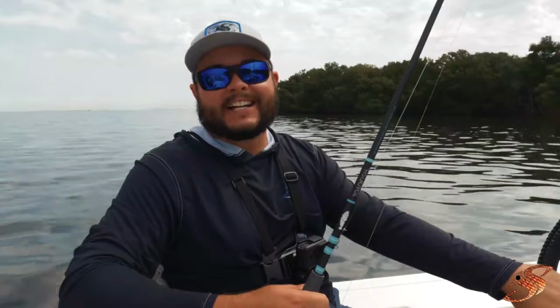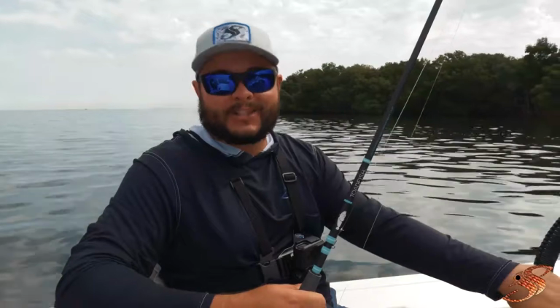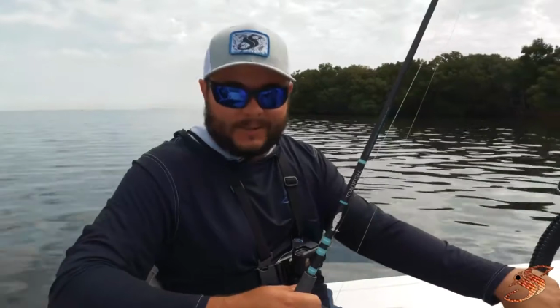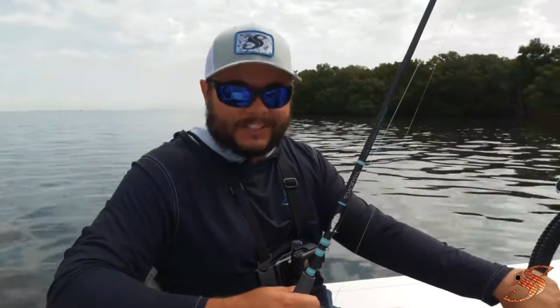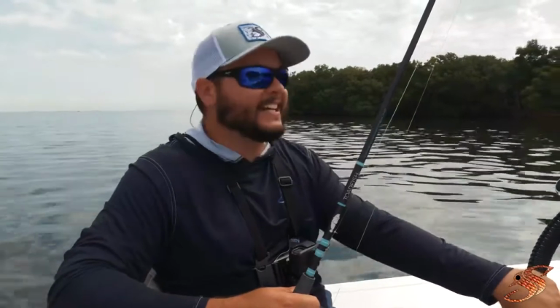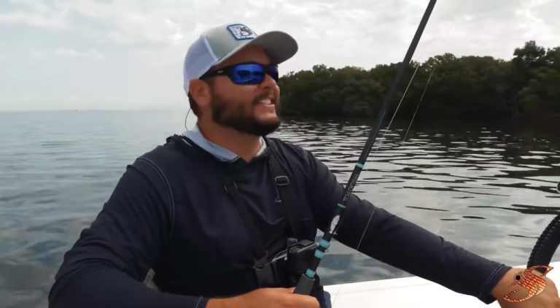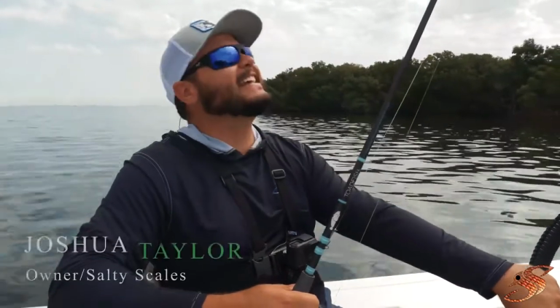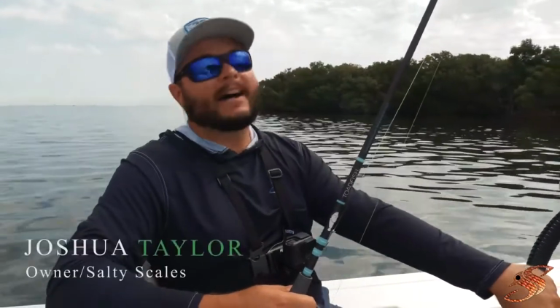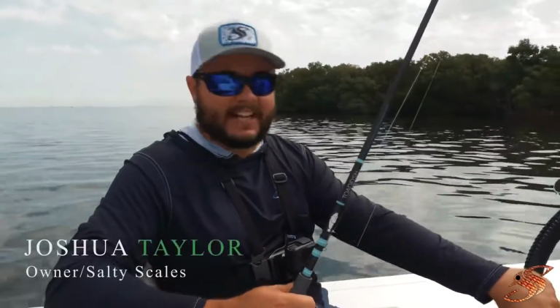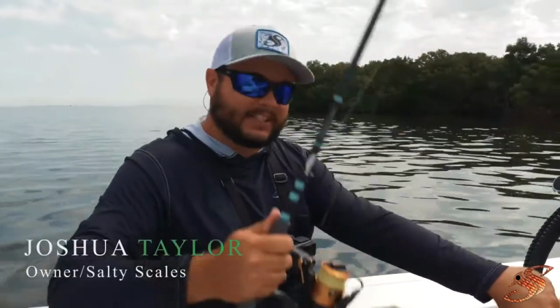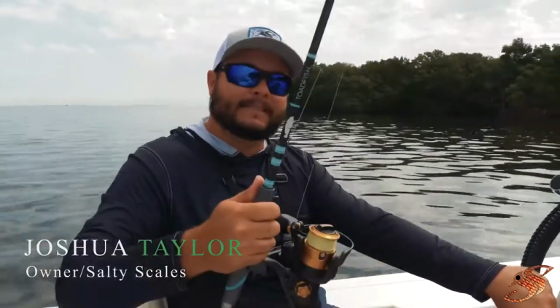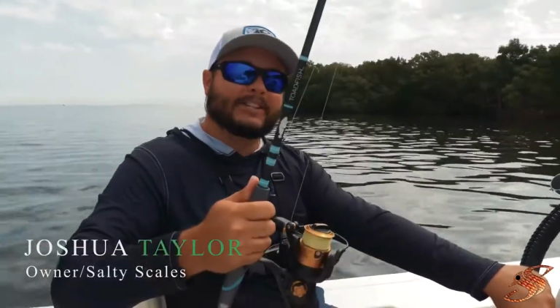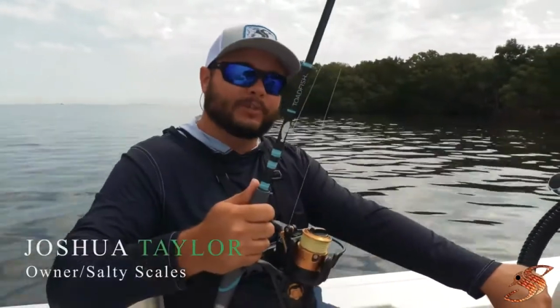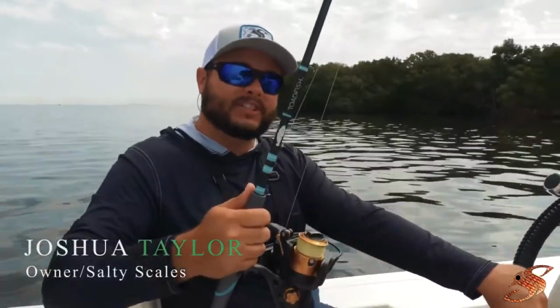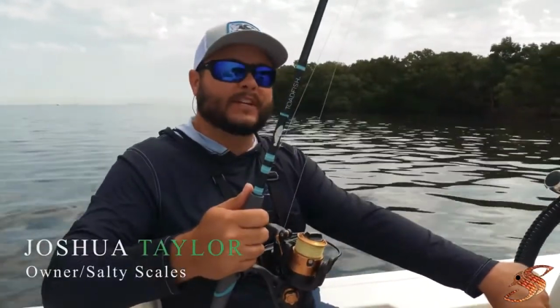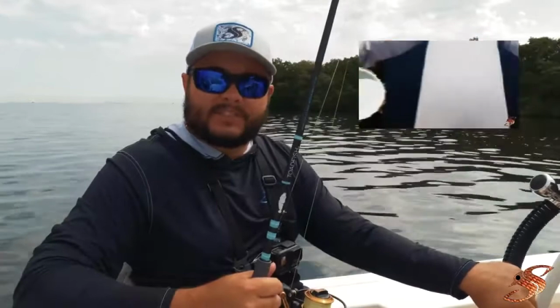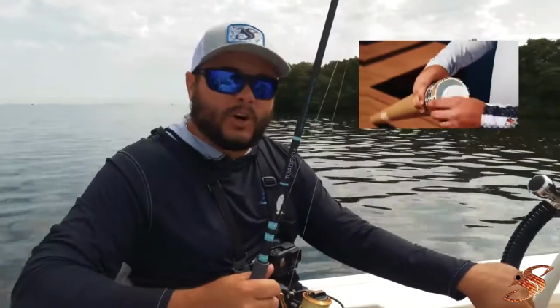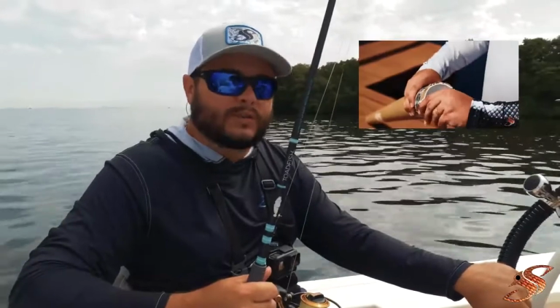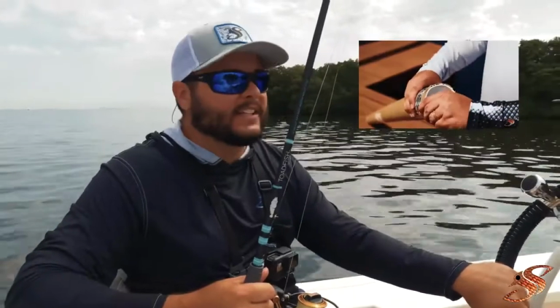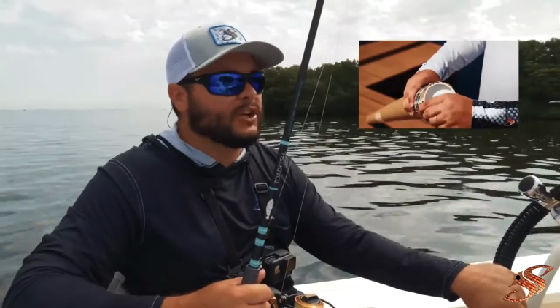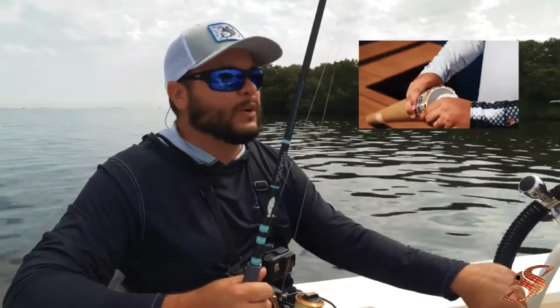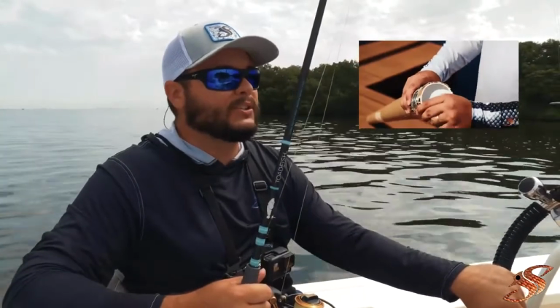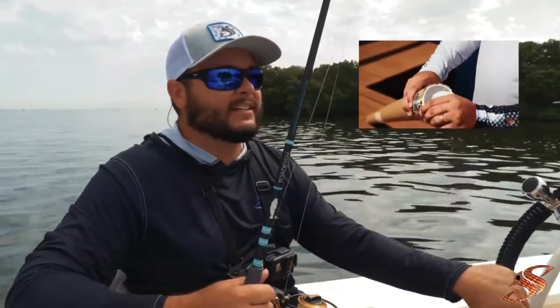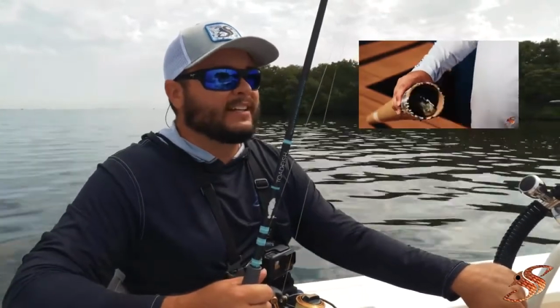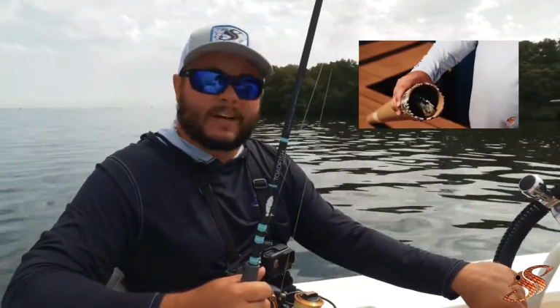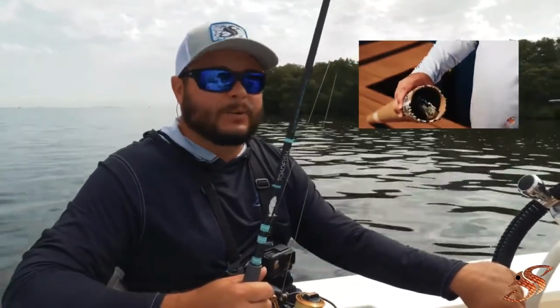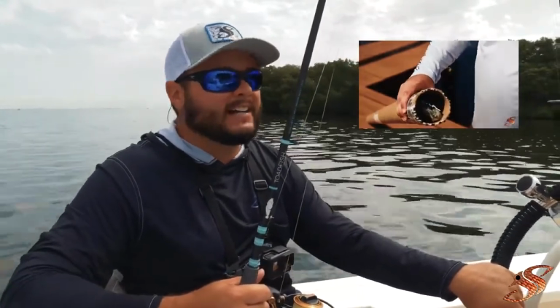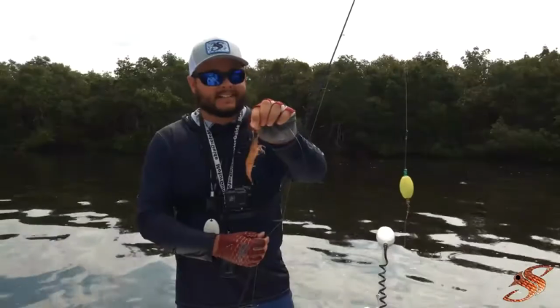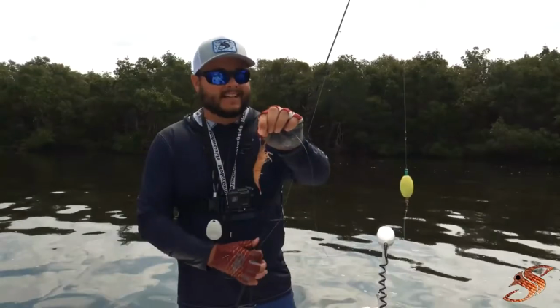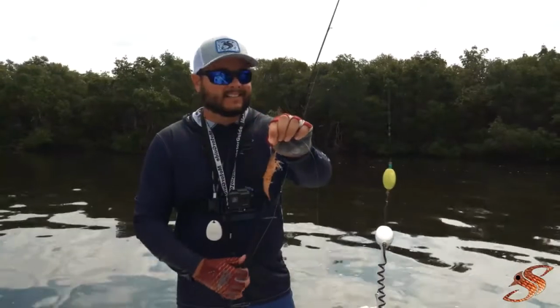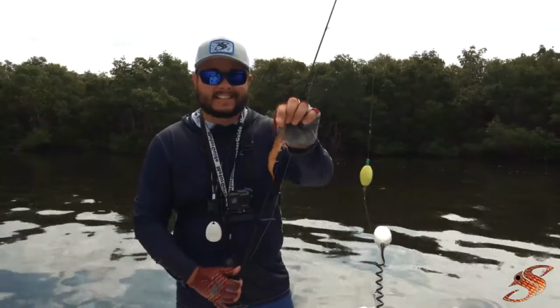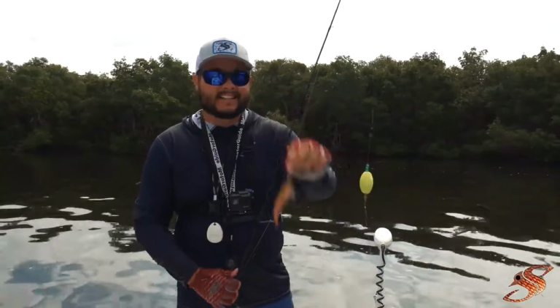Guys, Joshua here with Salty Scales. Today I'm out exercising my new toadfish — going to do a whole review on this, show you what we've been doing. It's a great little rod, and guys, this thing is deadly.